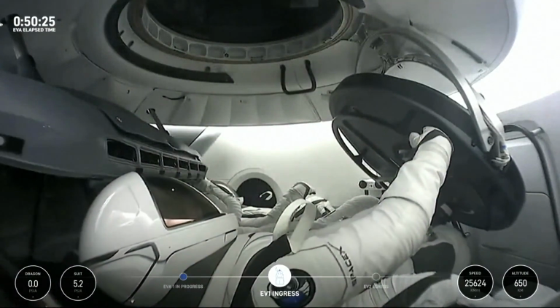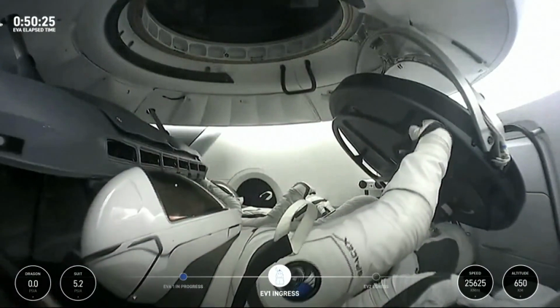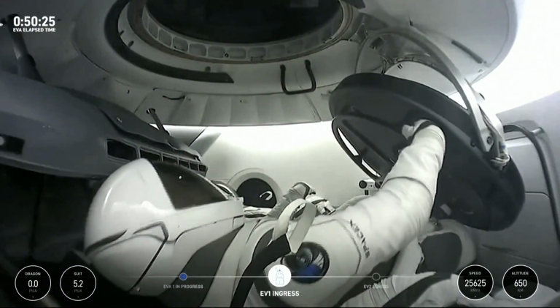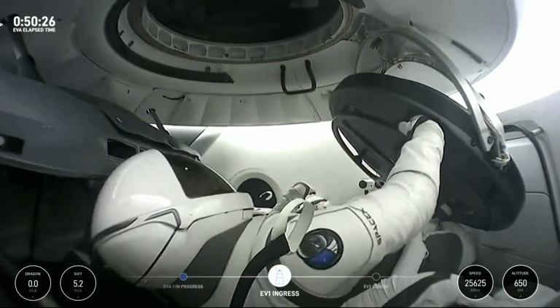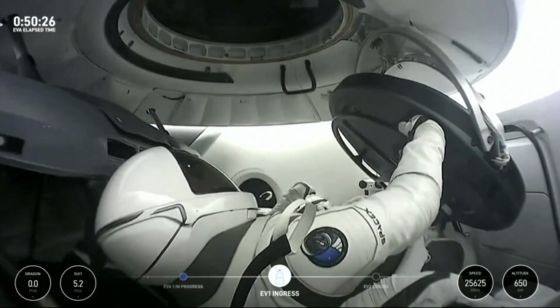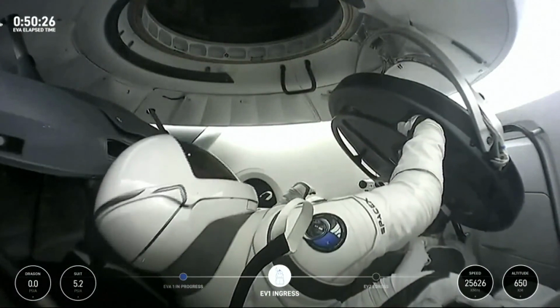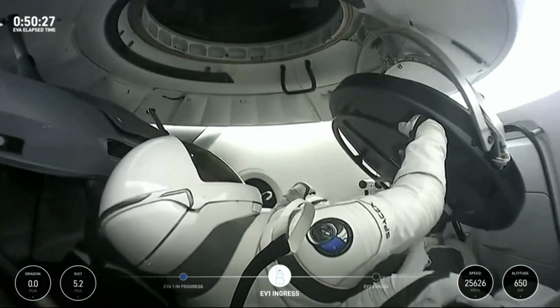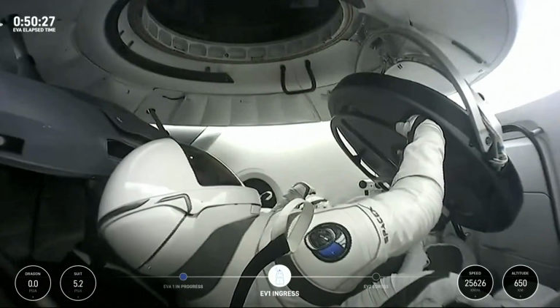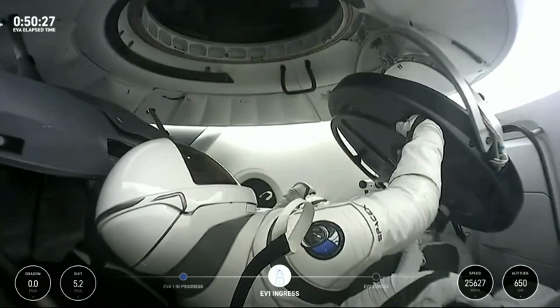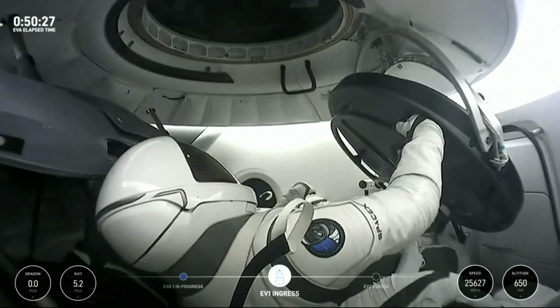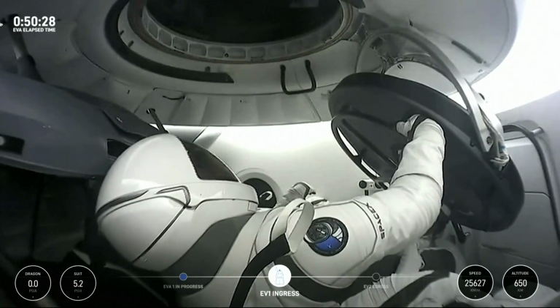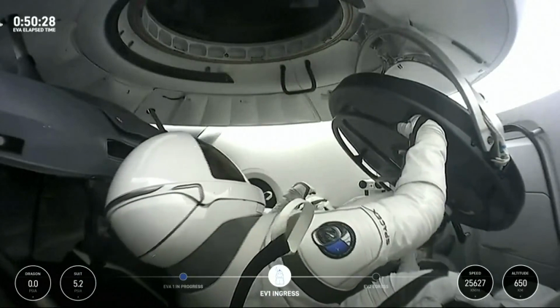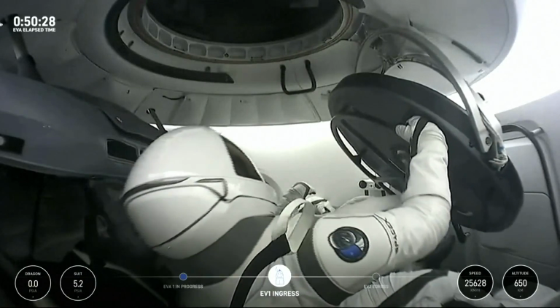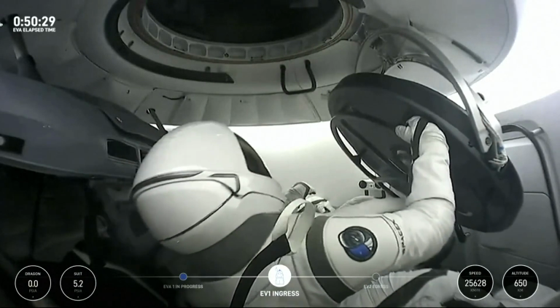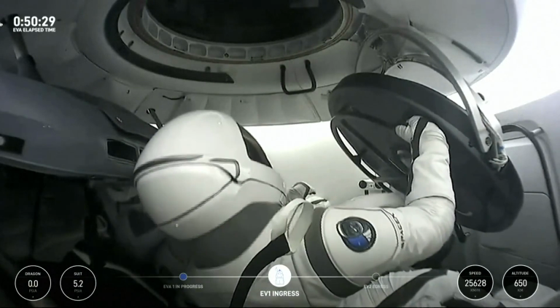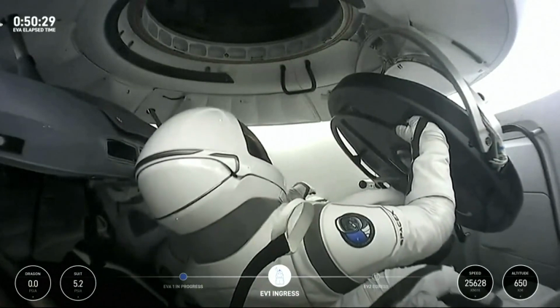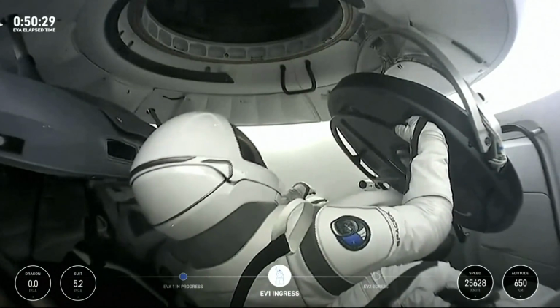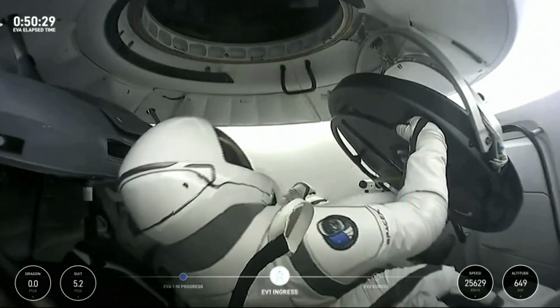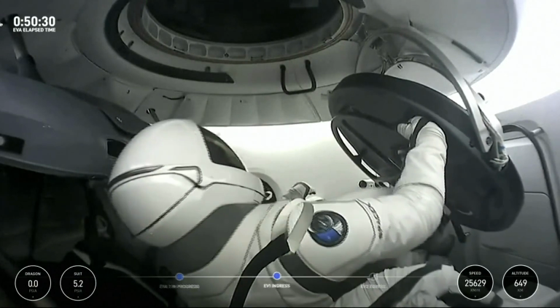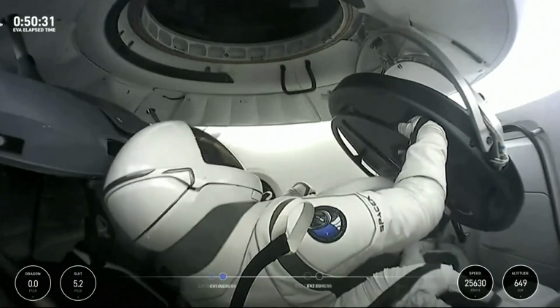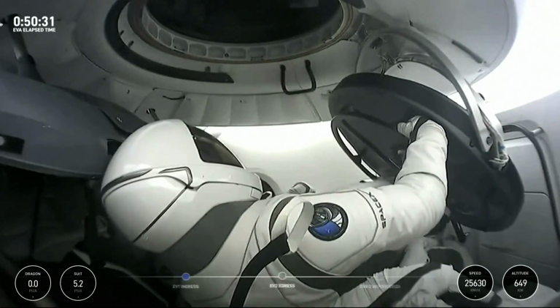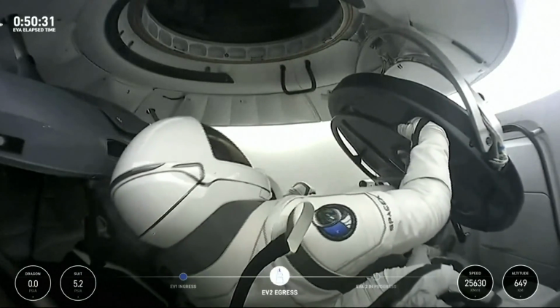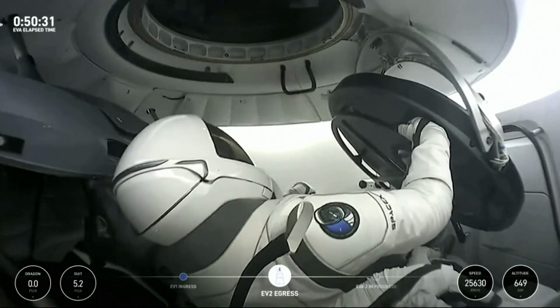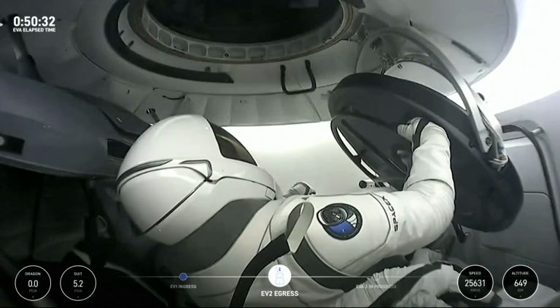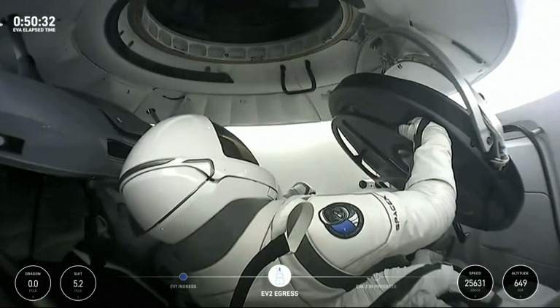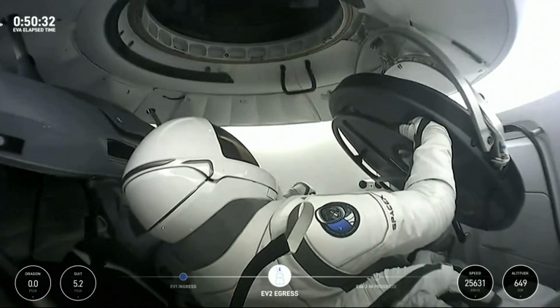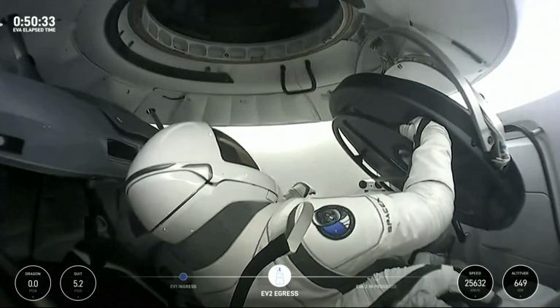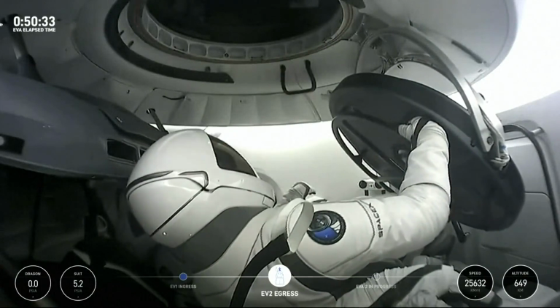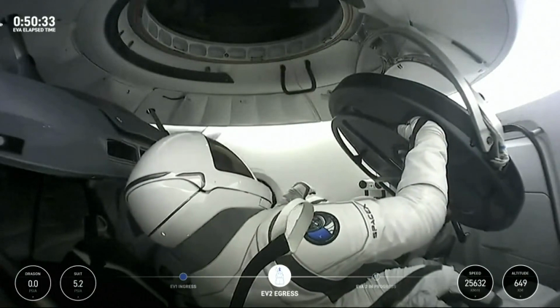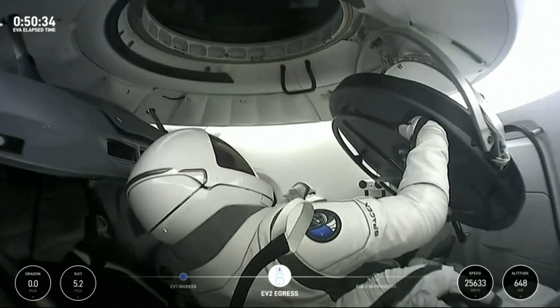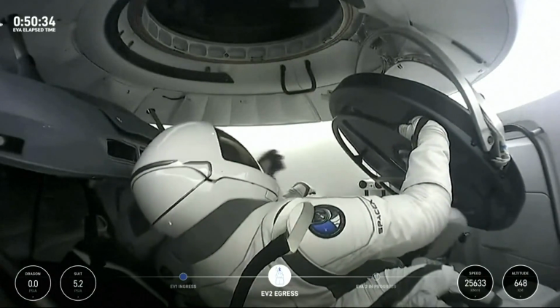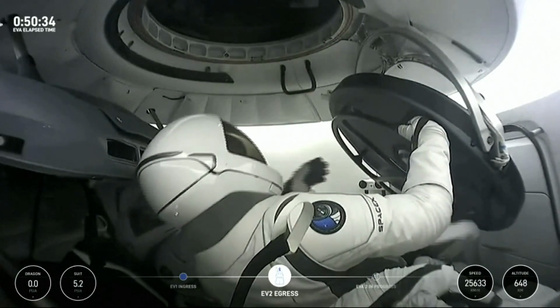We were talking about how your spacewalks were hours, and these guys only have 10 to 15 minutes — and it's just like that. Yeah, it can go pretty quick.